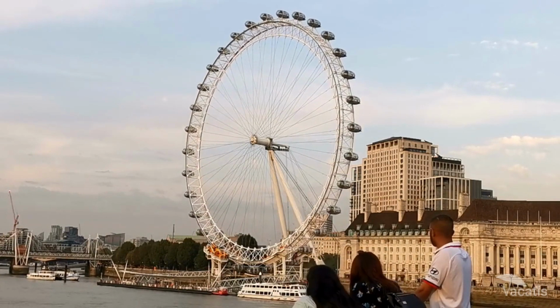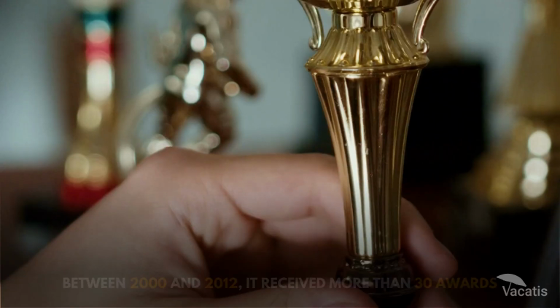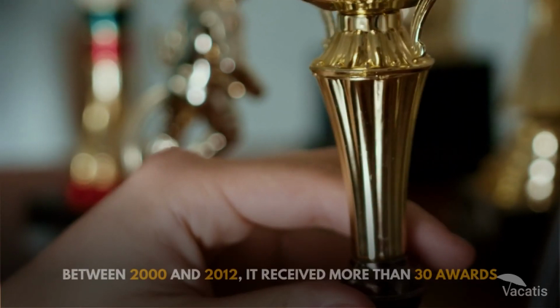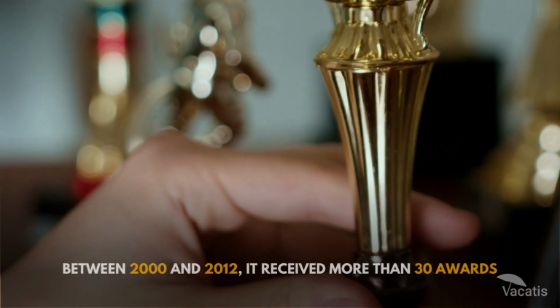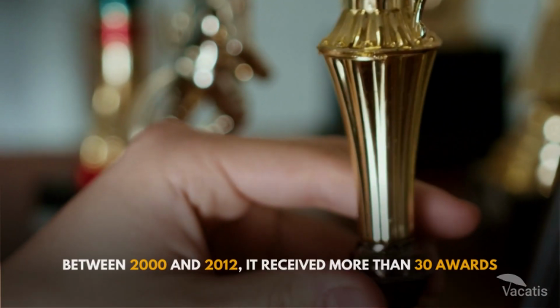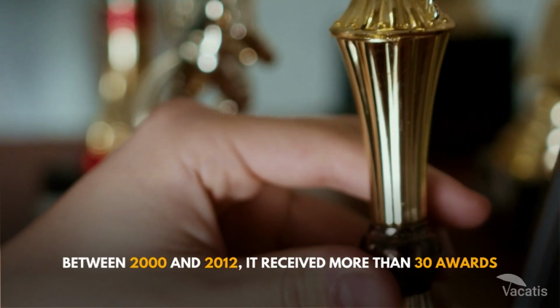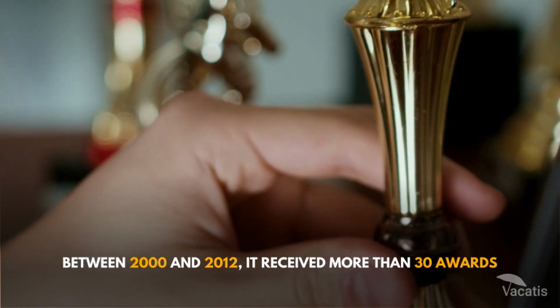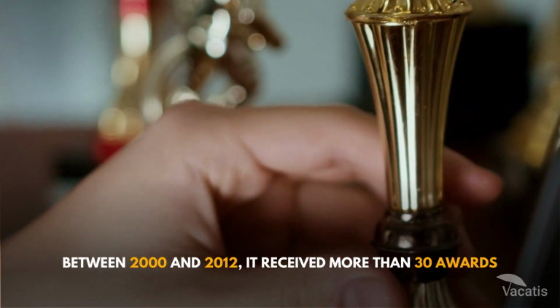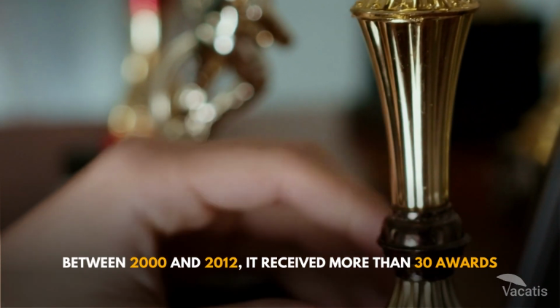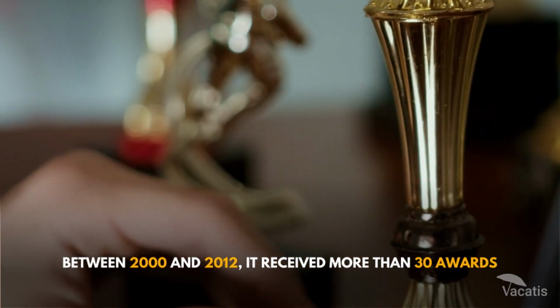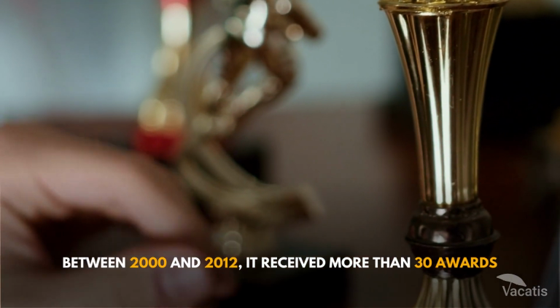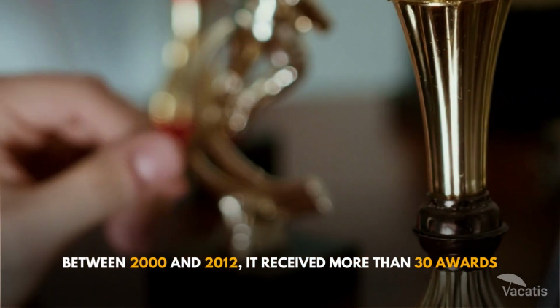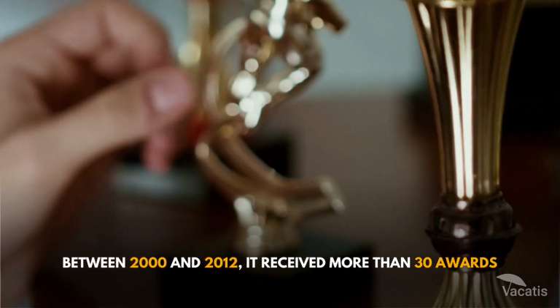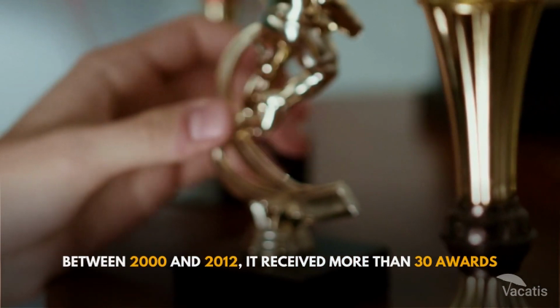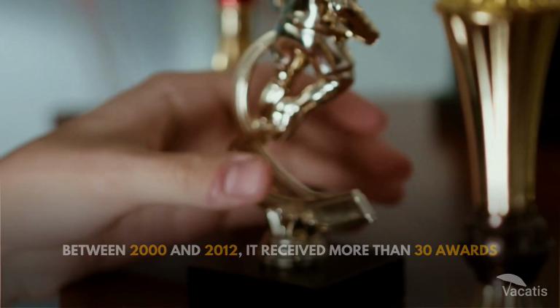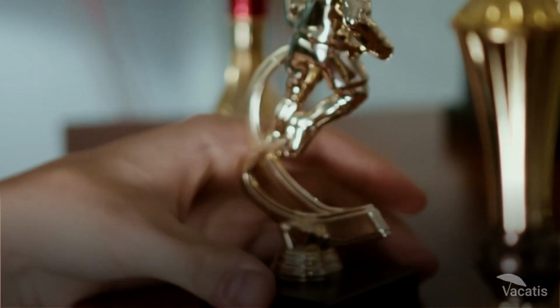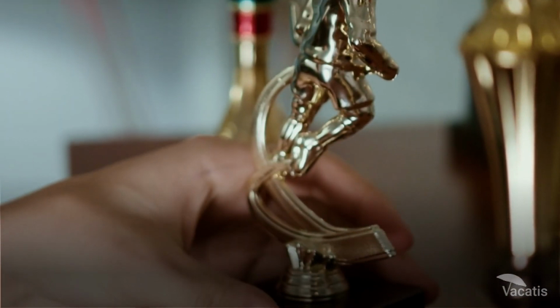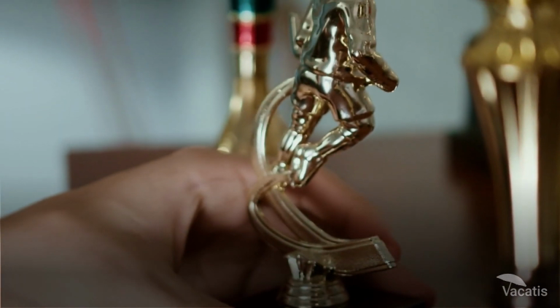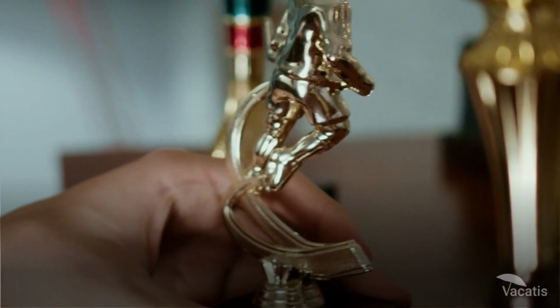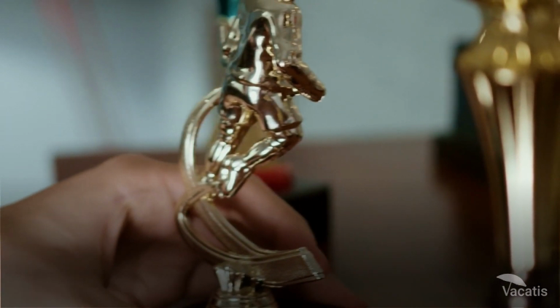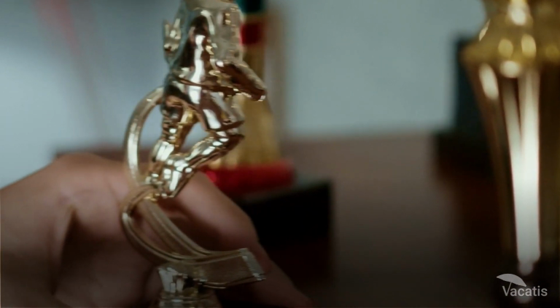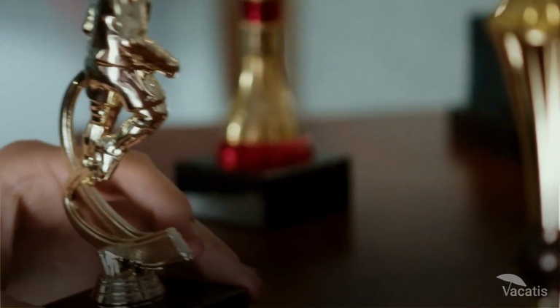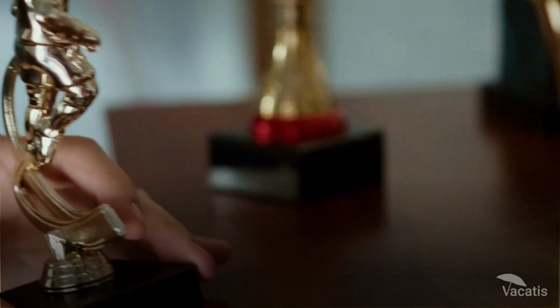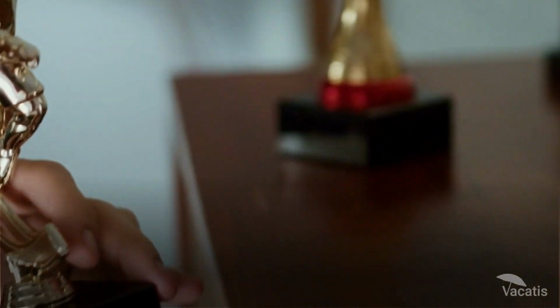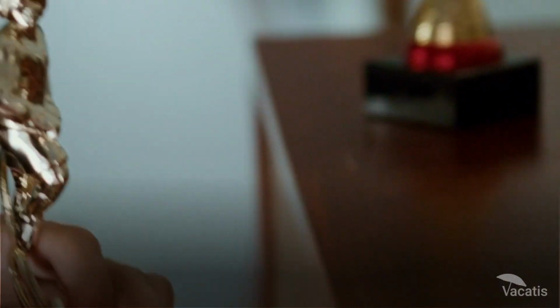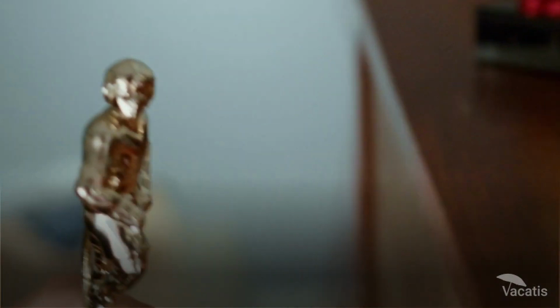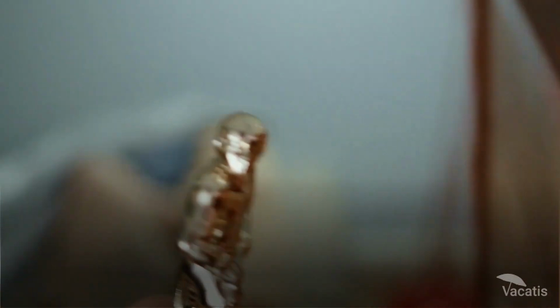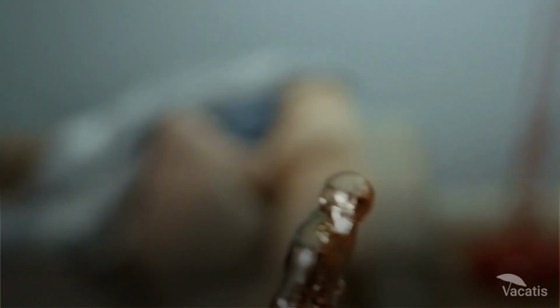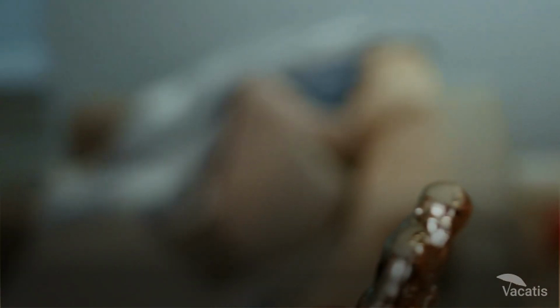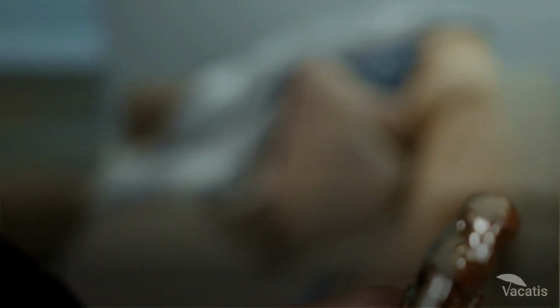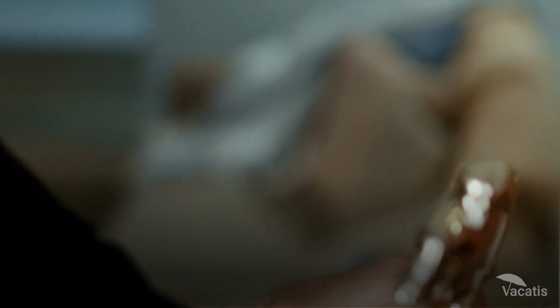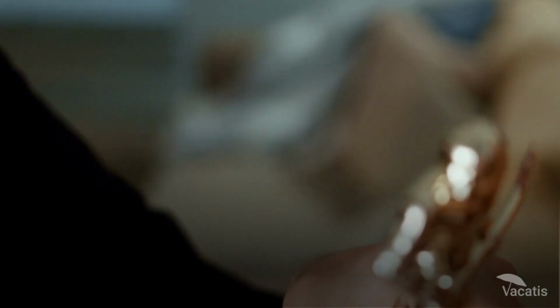Between 2000 and 2012, it received more than 30 awards, including those for best architecture, attraction, ride and experience.